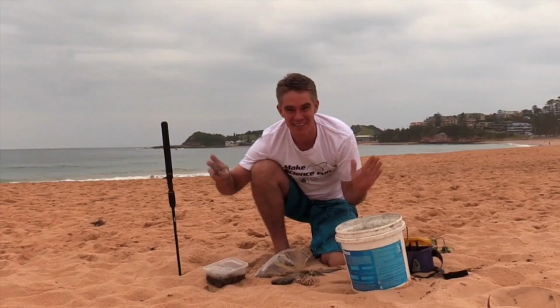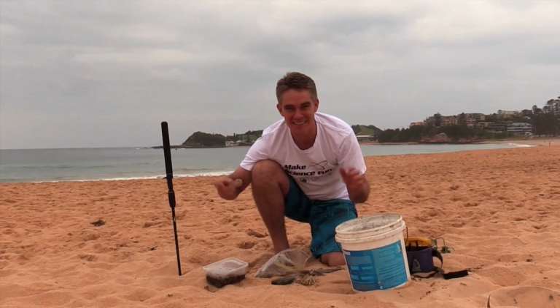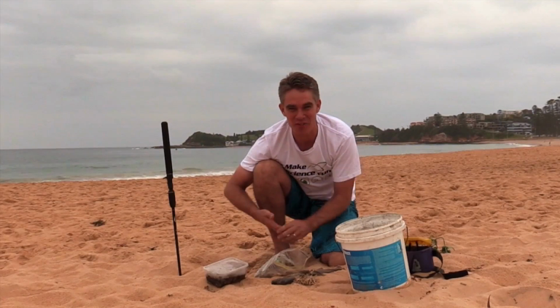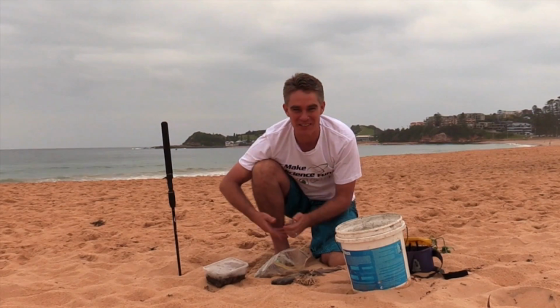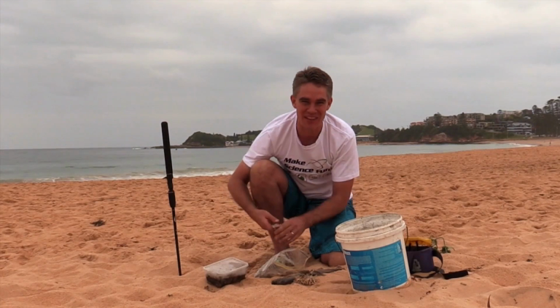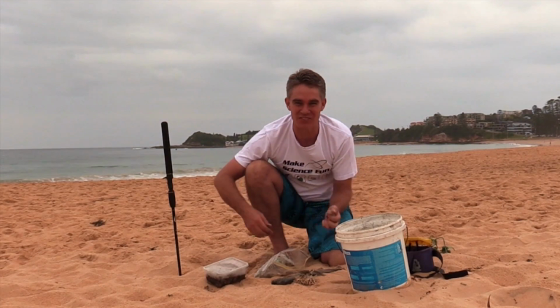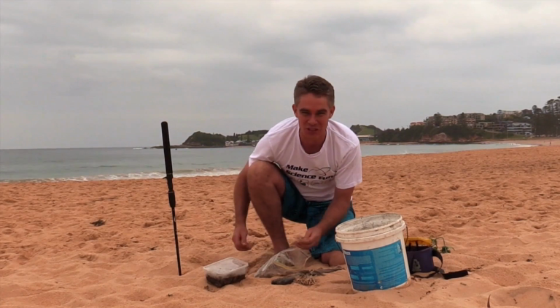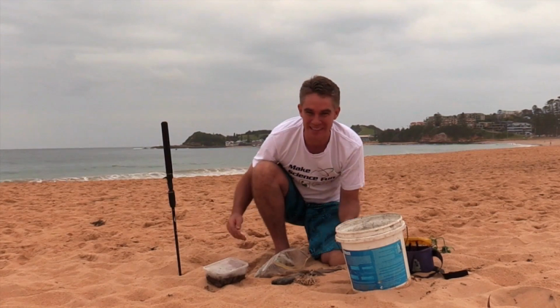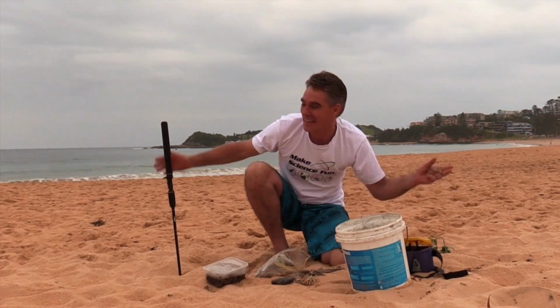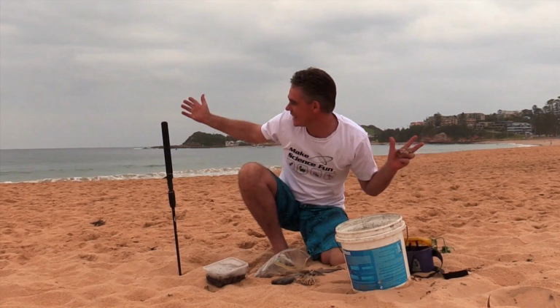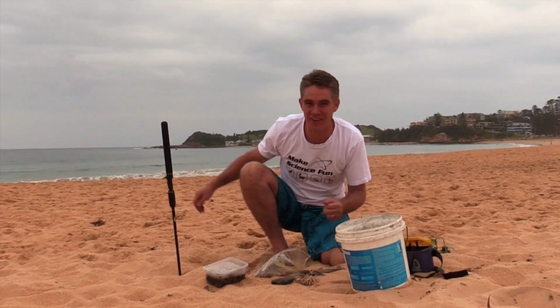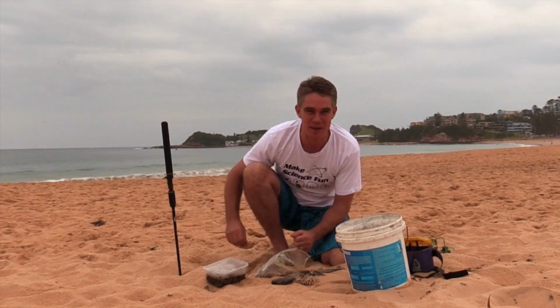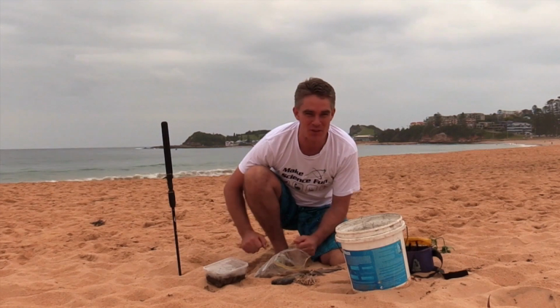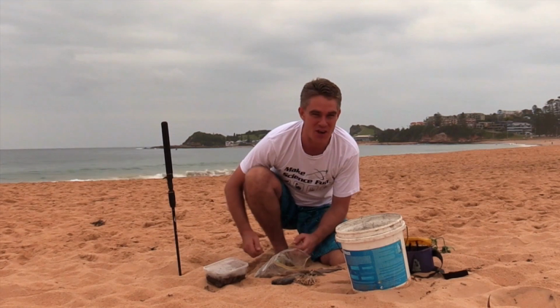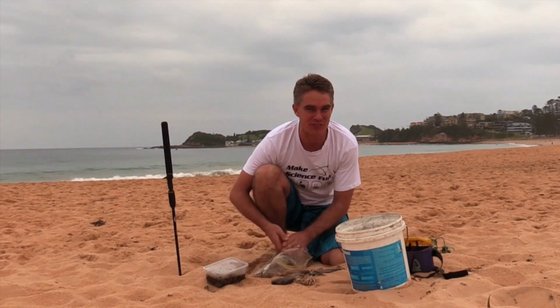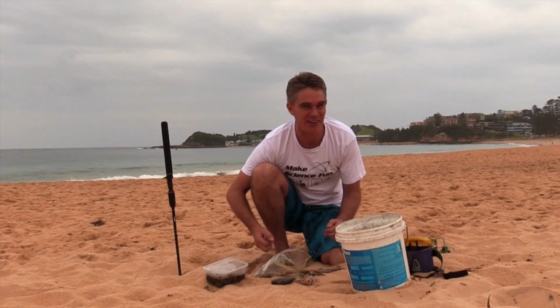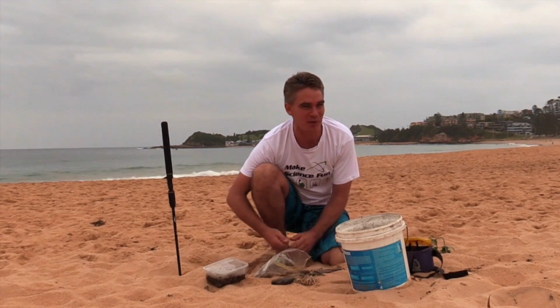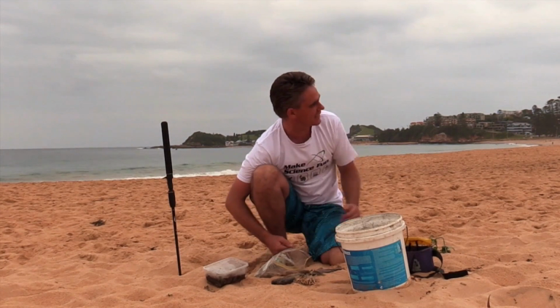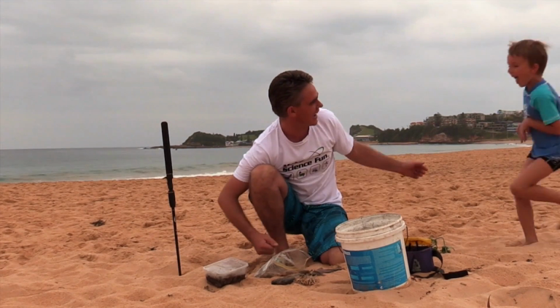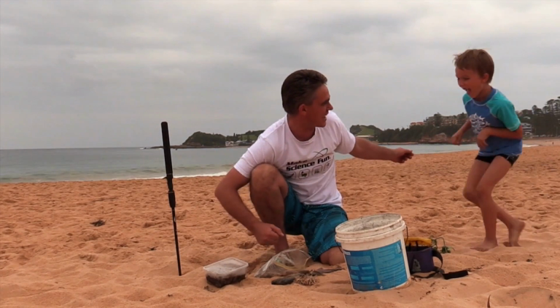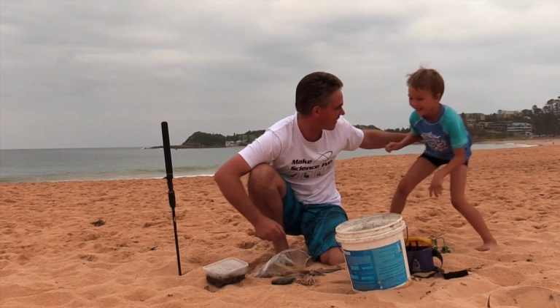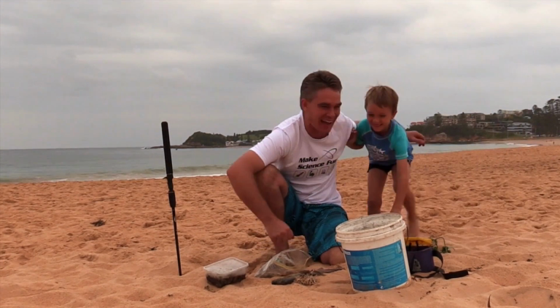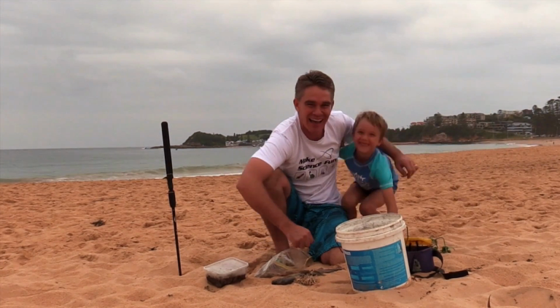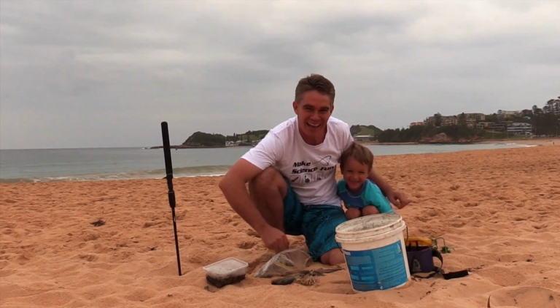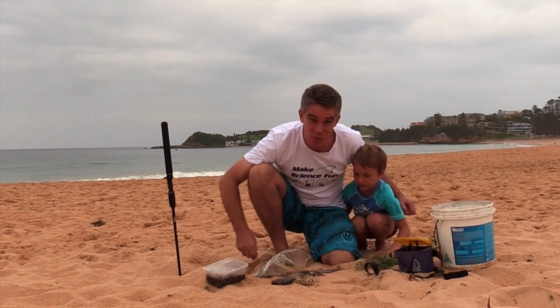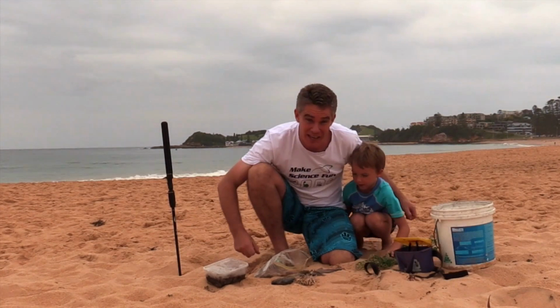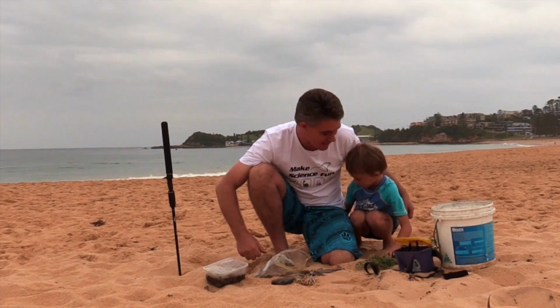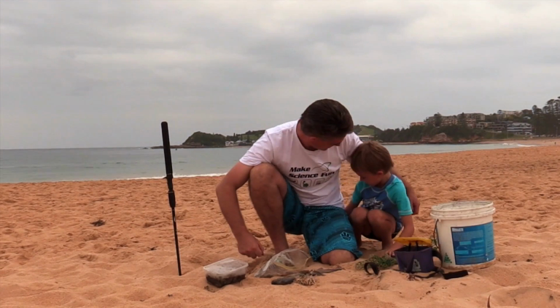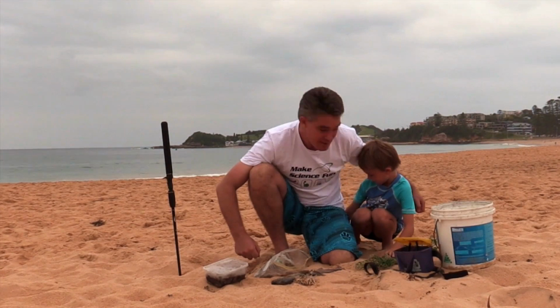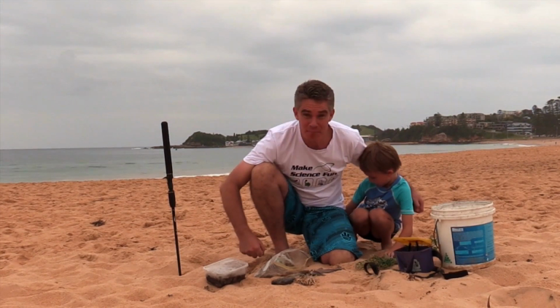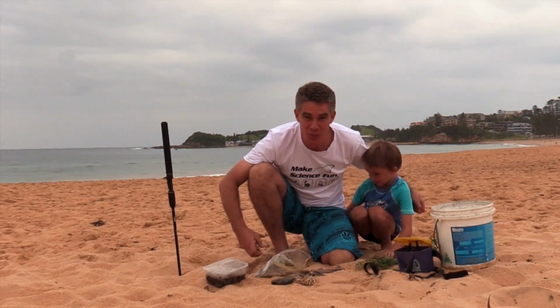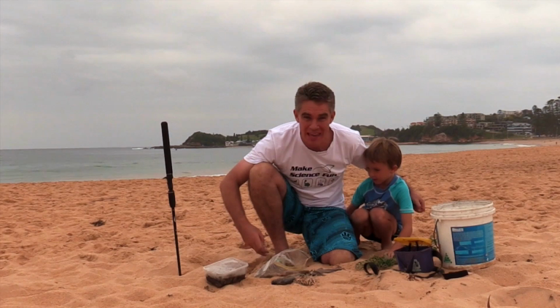G'day, Jacob from Make Science Fun, thanks for joining me today. Here I am at beautiful Terrigal Beach. Hey Sam, how are ya? And we are going beach worming.